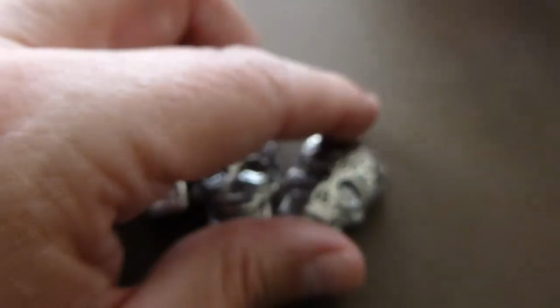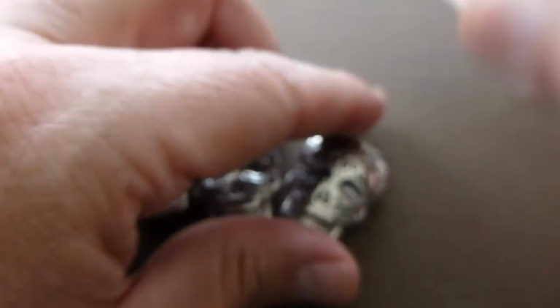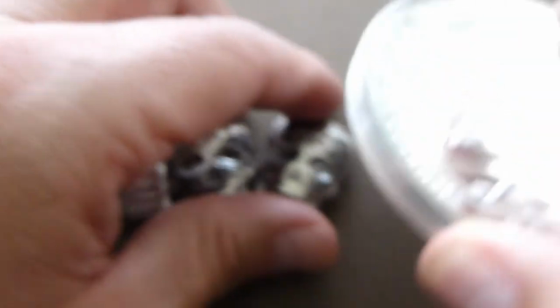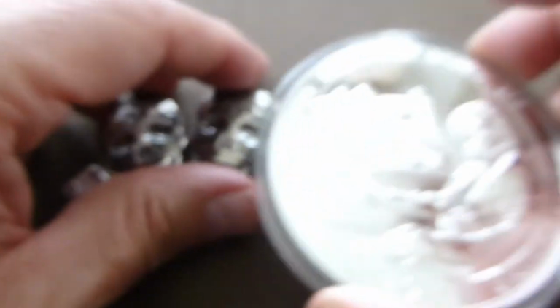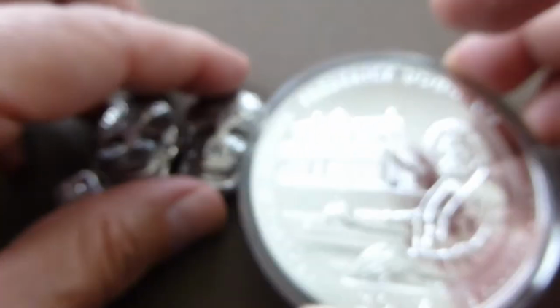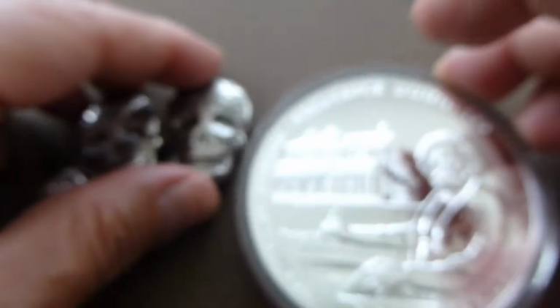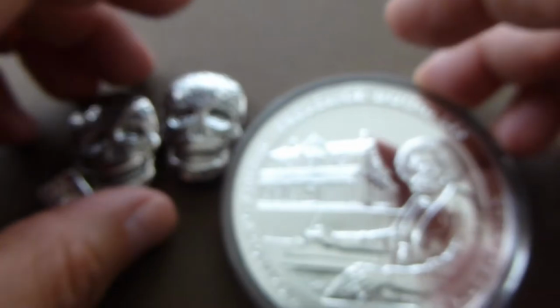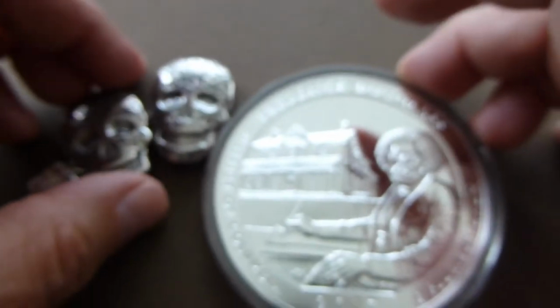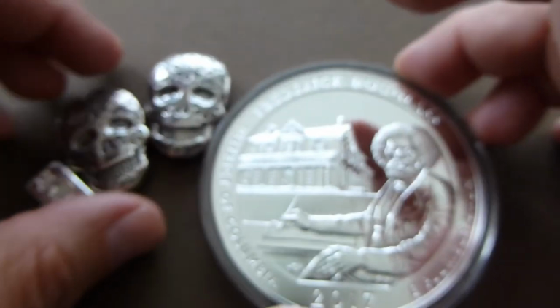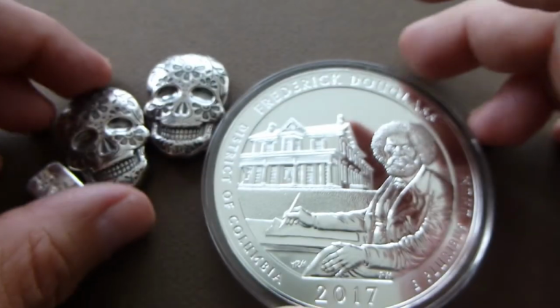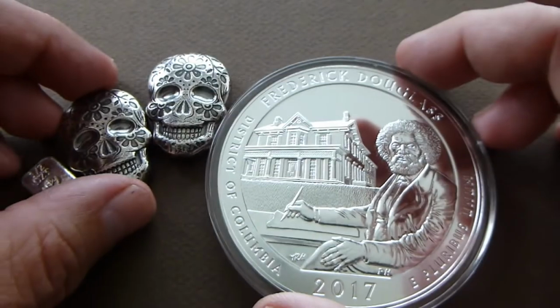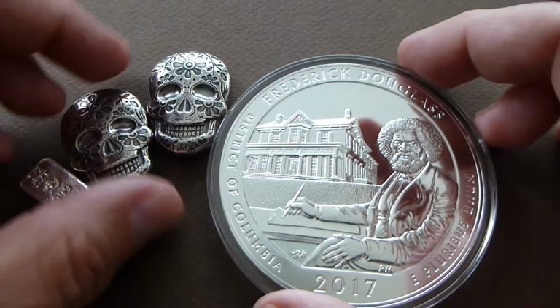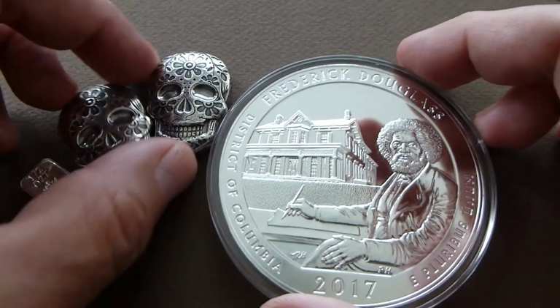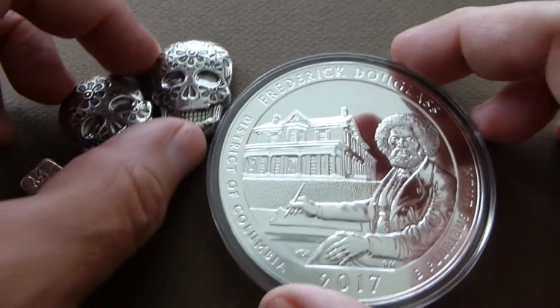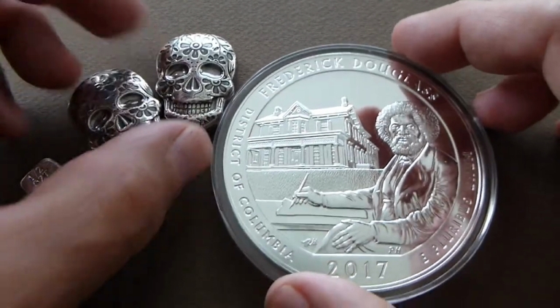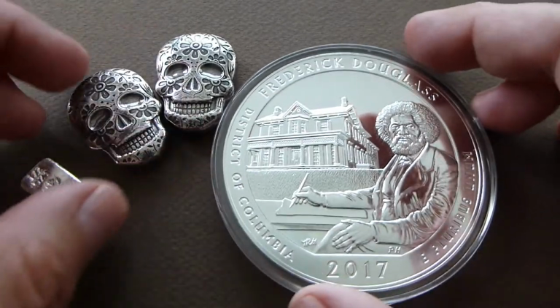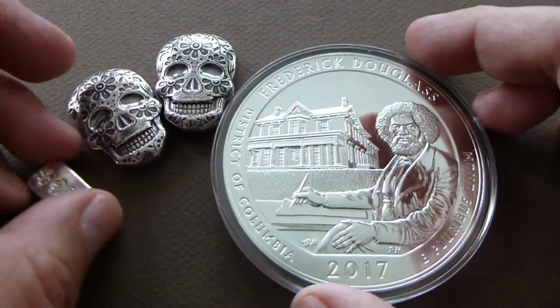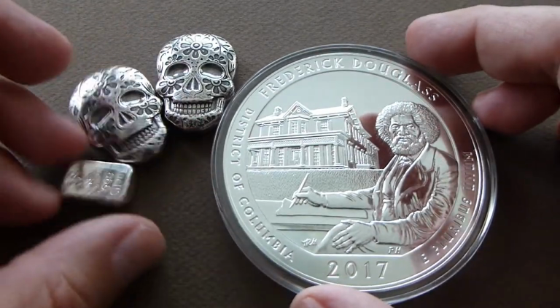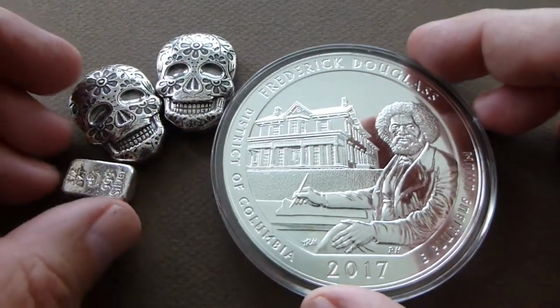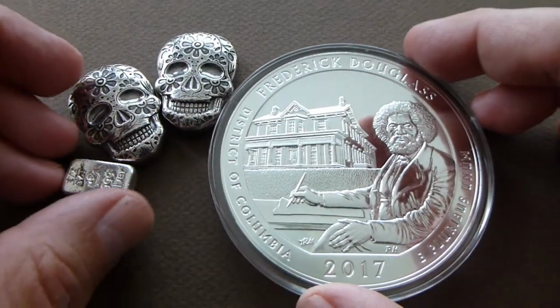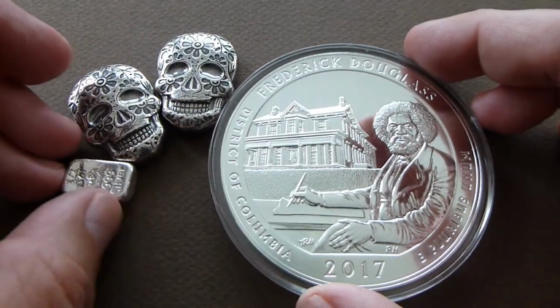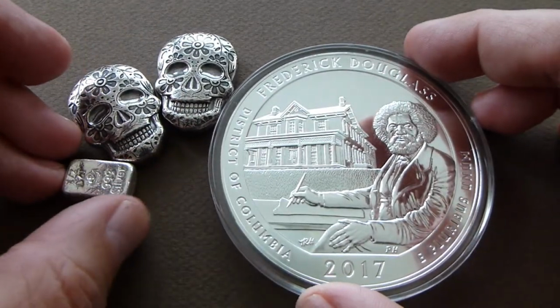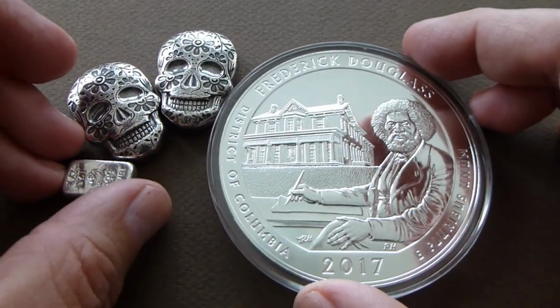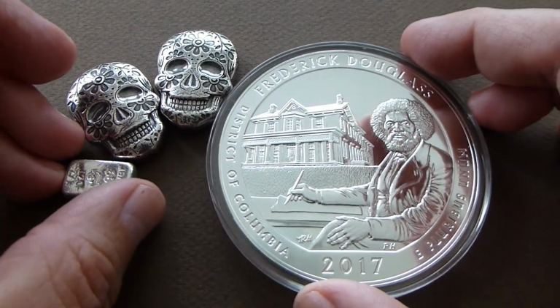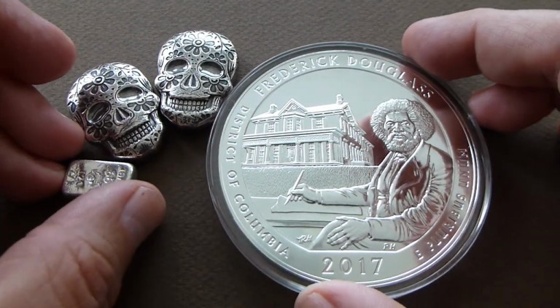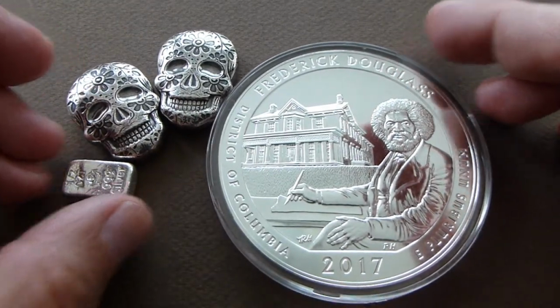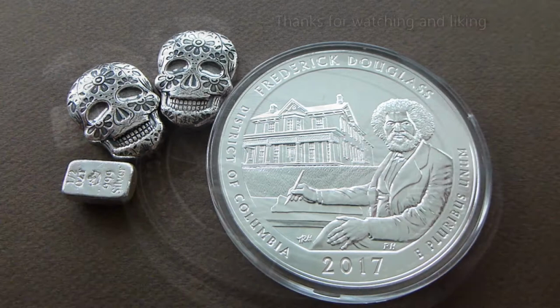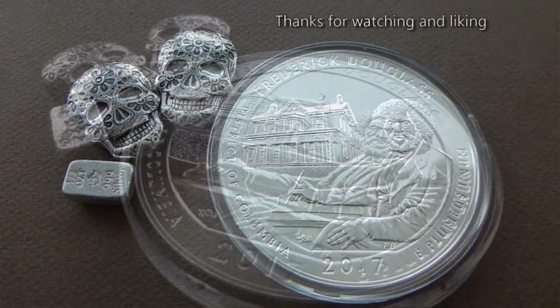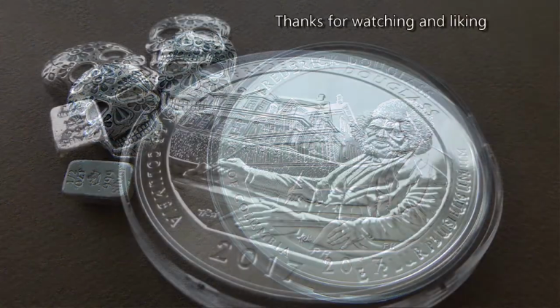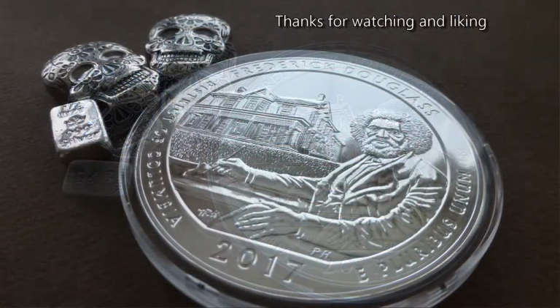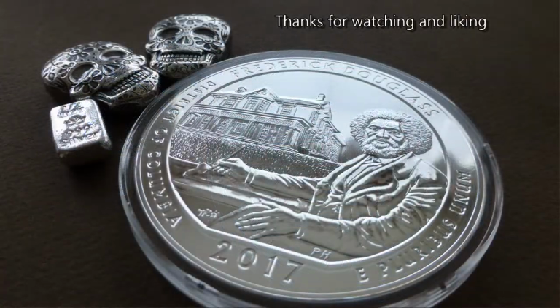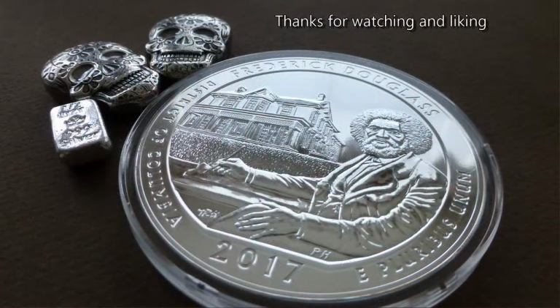These are some of the most recent pickups that I've purchased. Once again, thanks for watching.